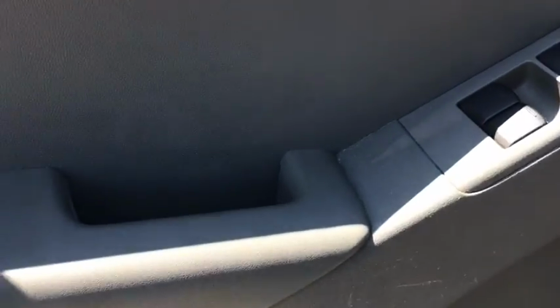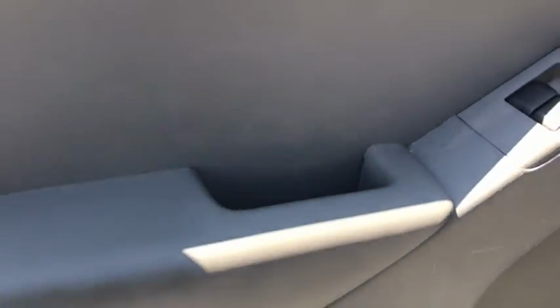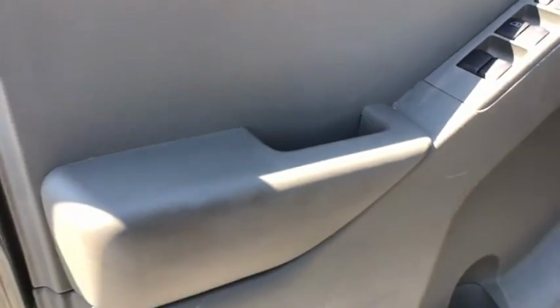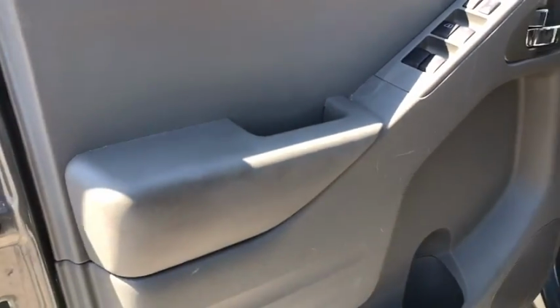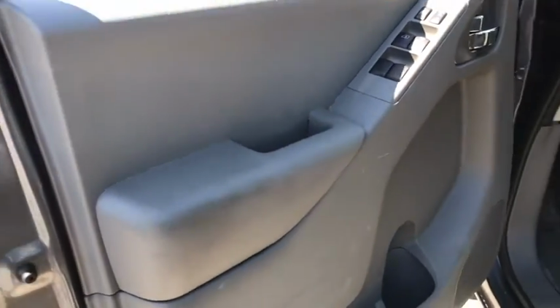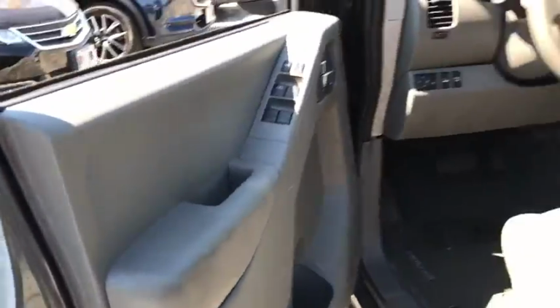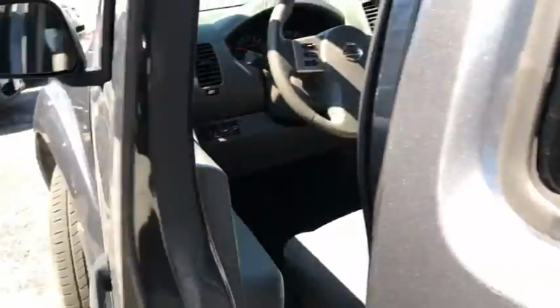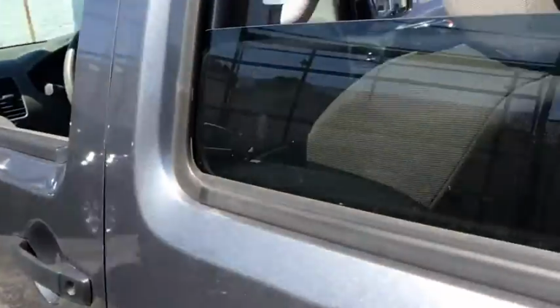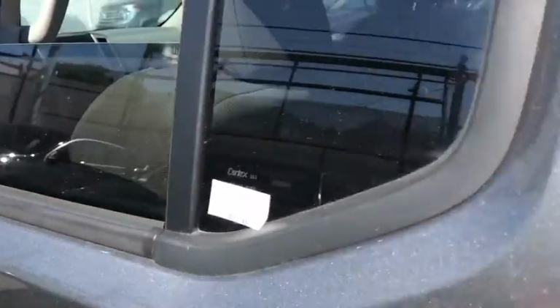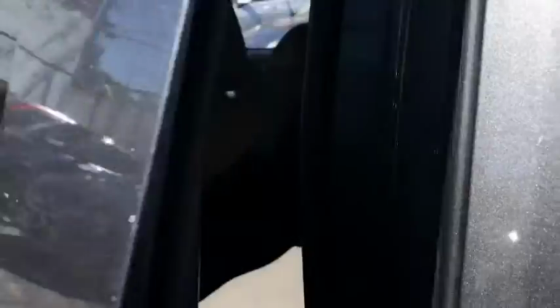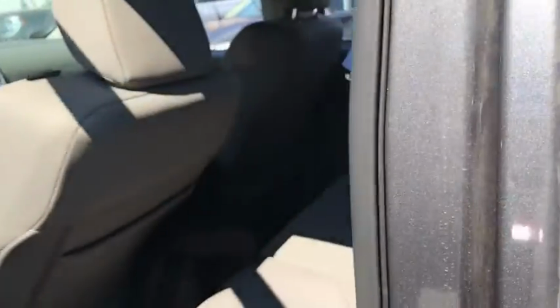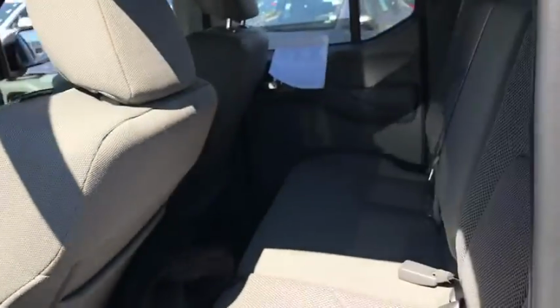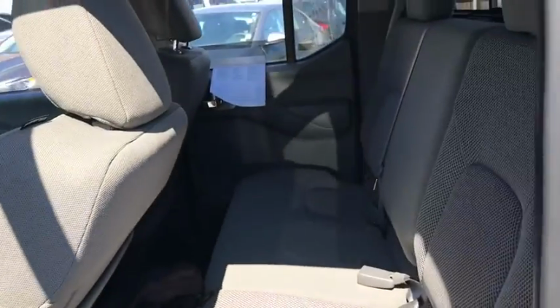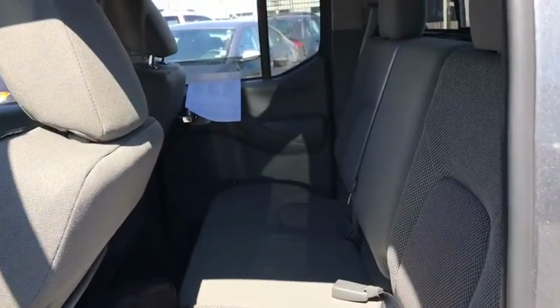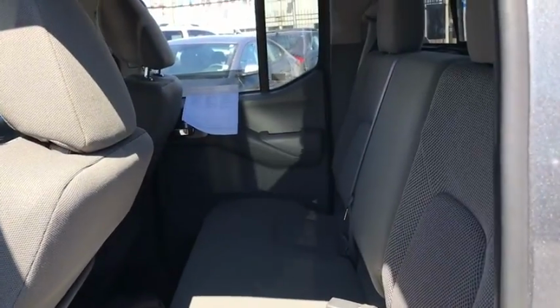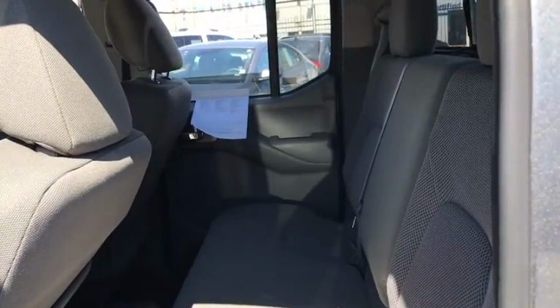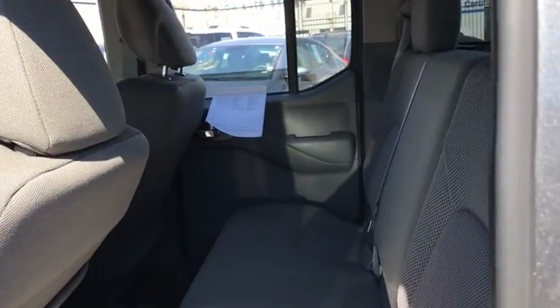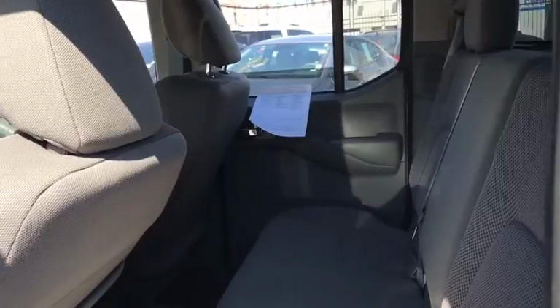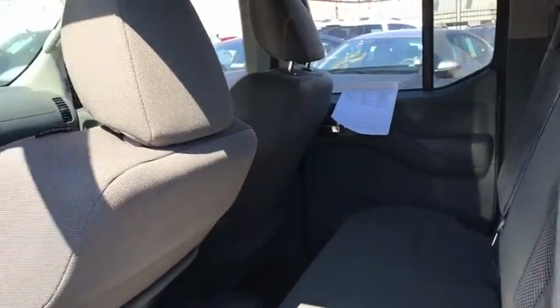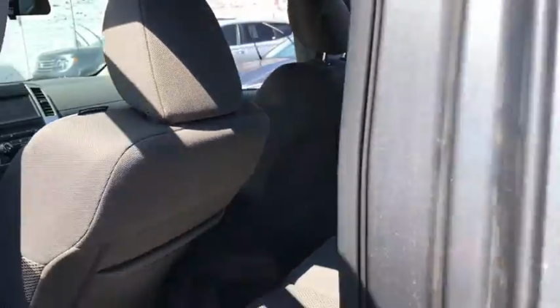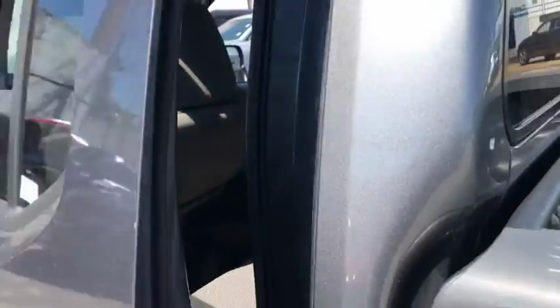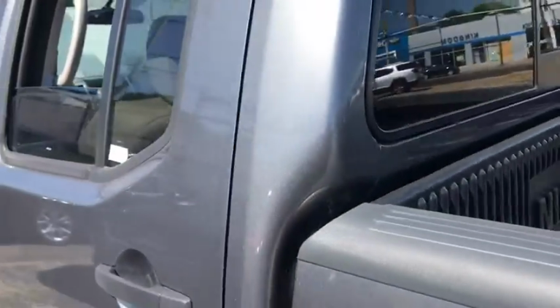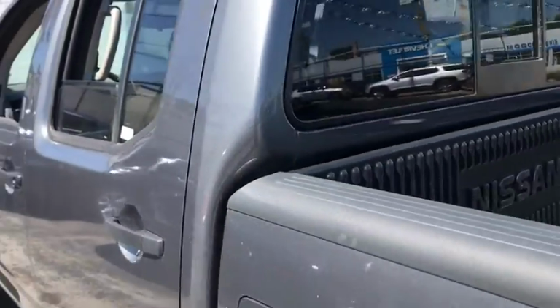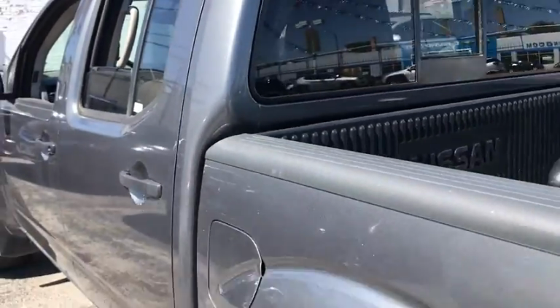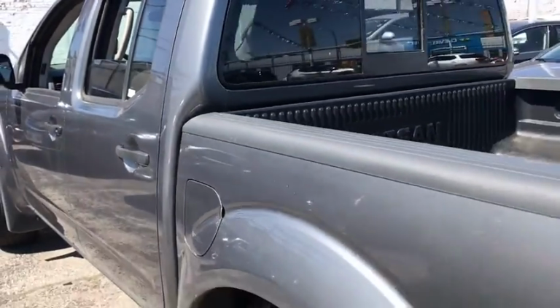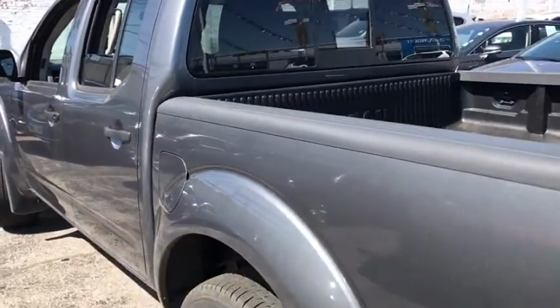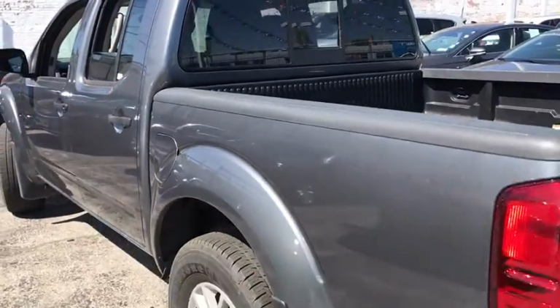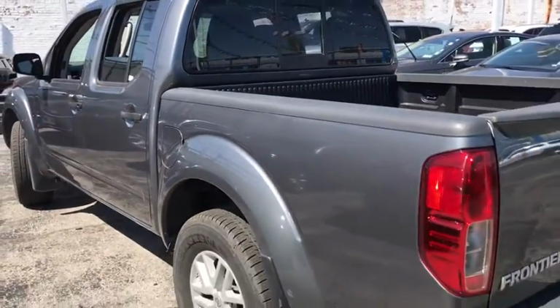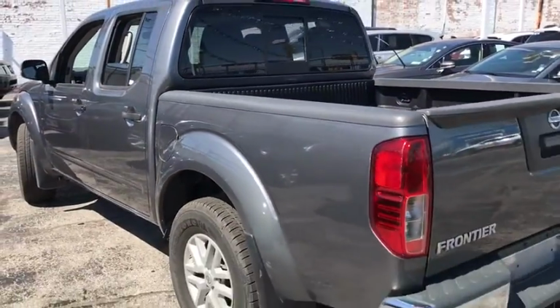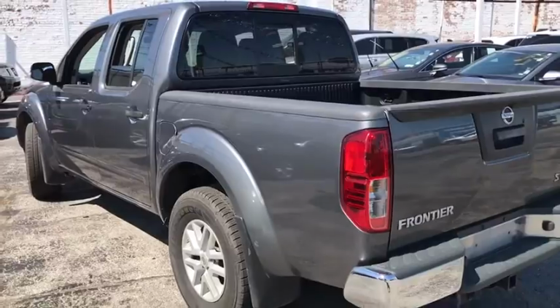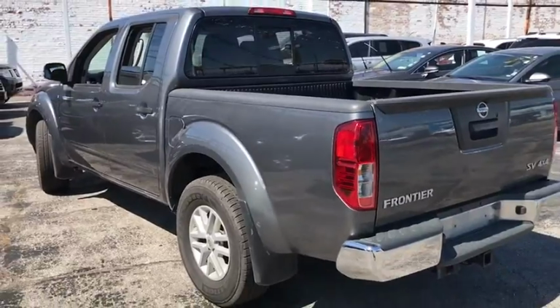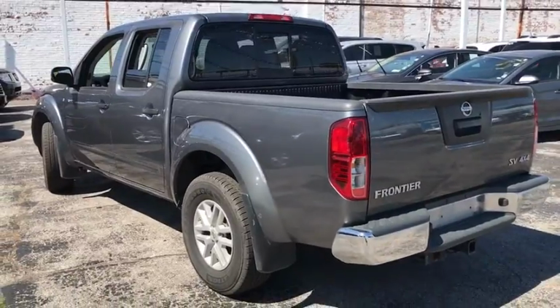Driver vanity mirror, front reading lamps, tilt steering wheel, front bucket seats, cloth seat trim, passenger vanity mirror, speed control, radio data system. This beauty will even make your house keys jealous. Drive it today!